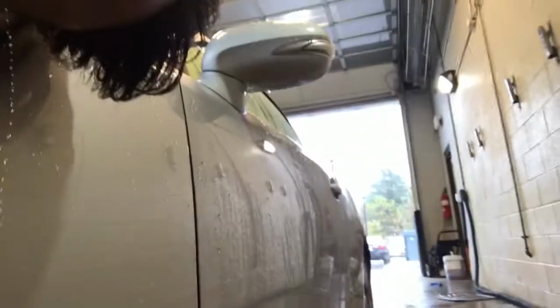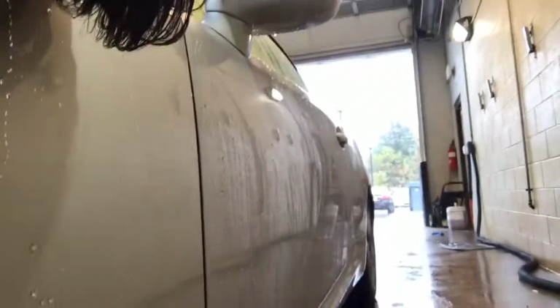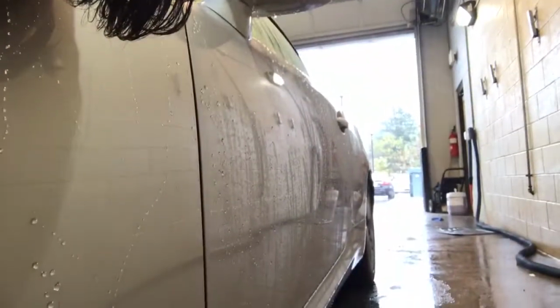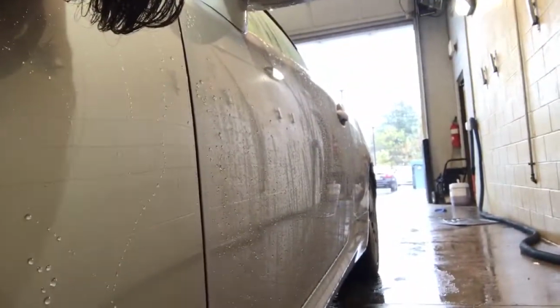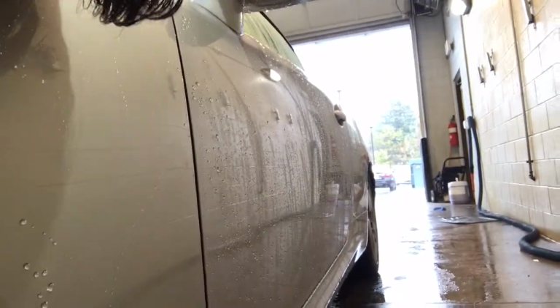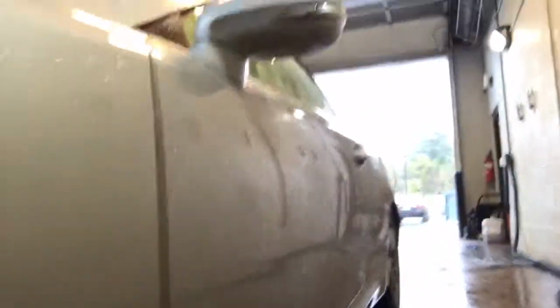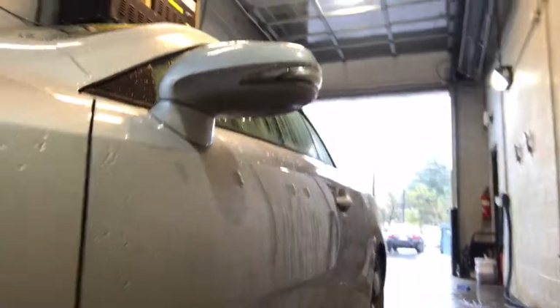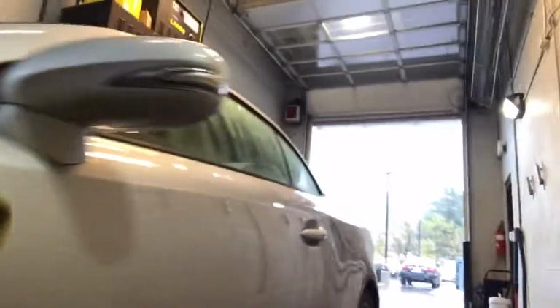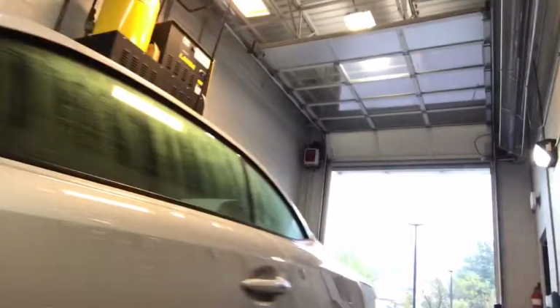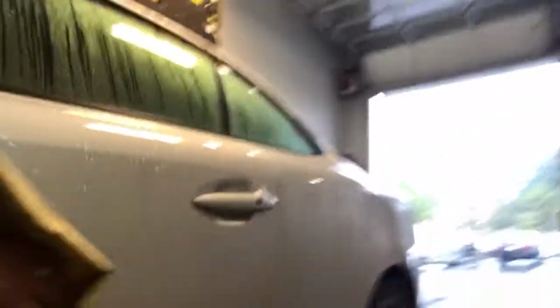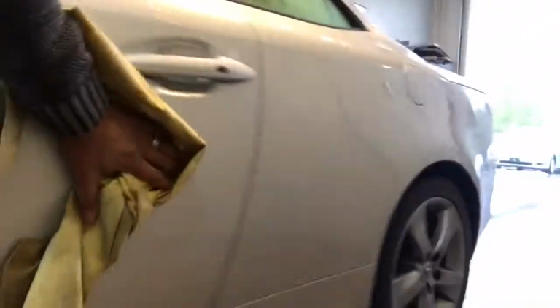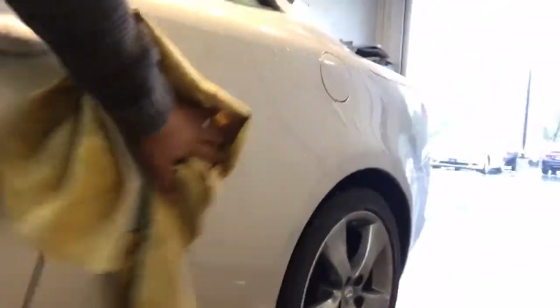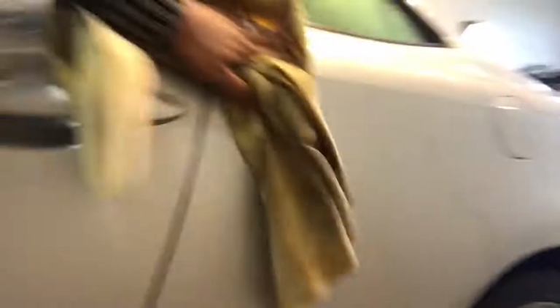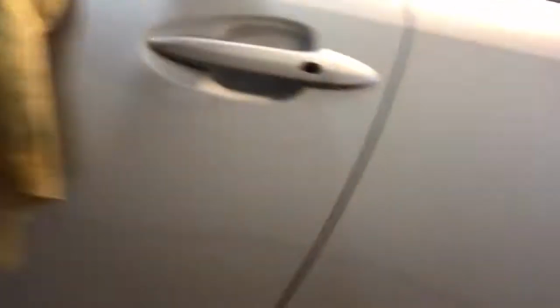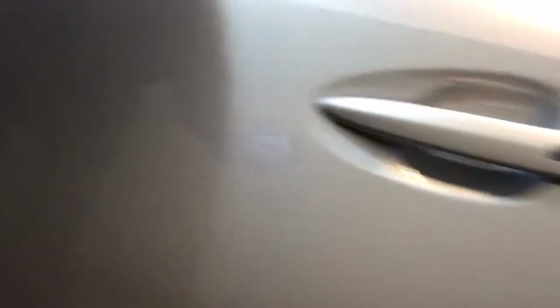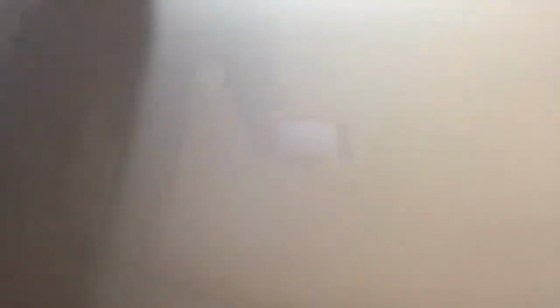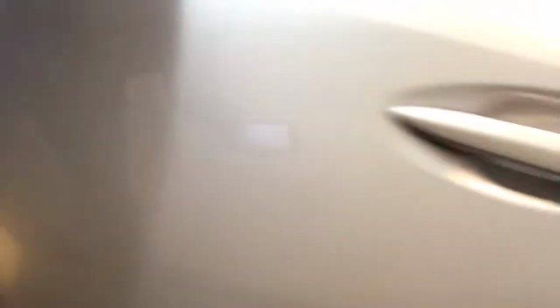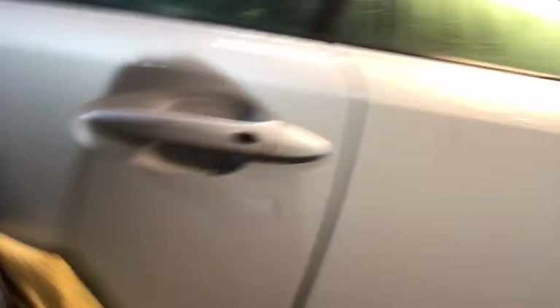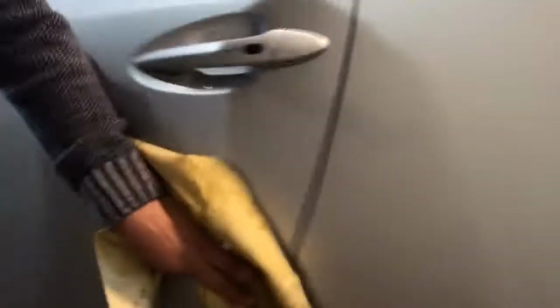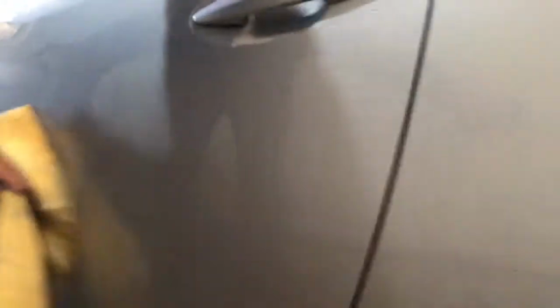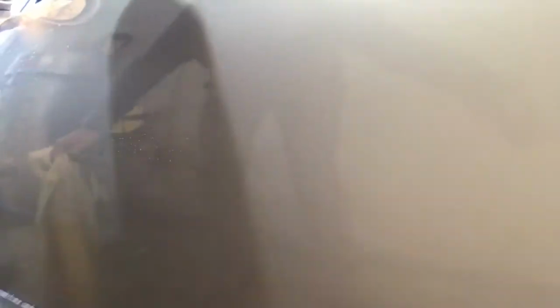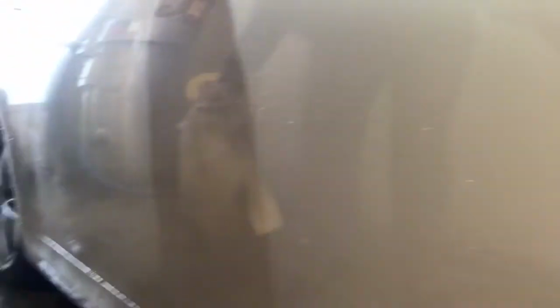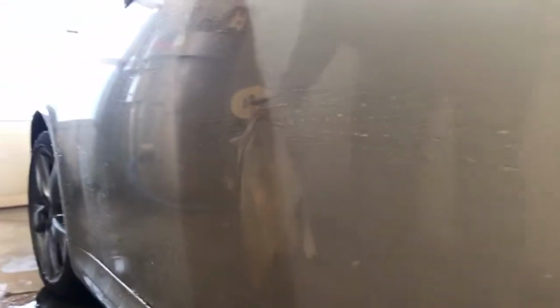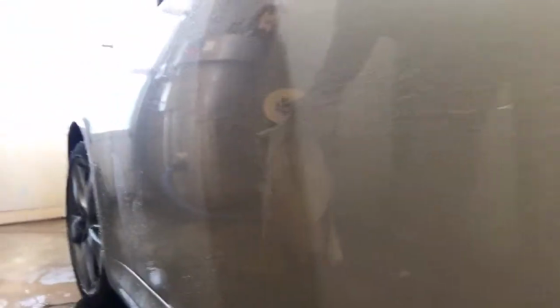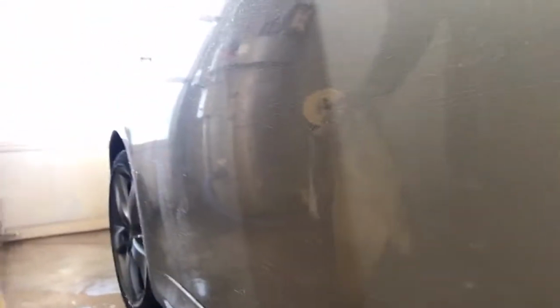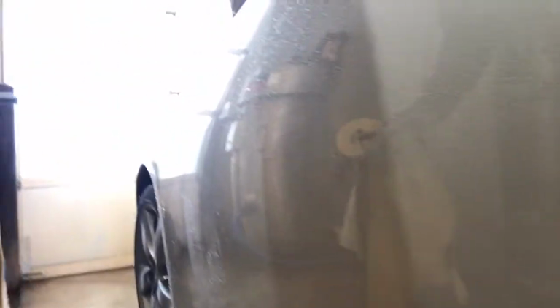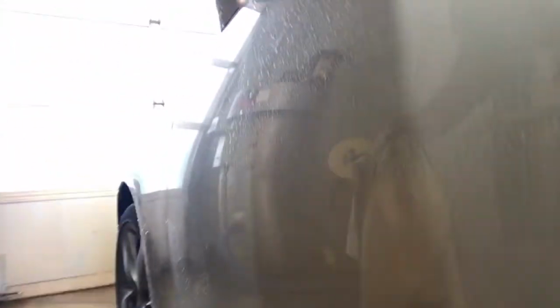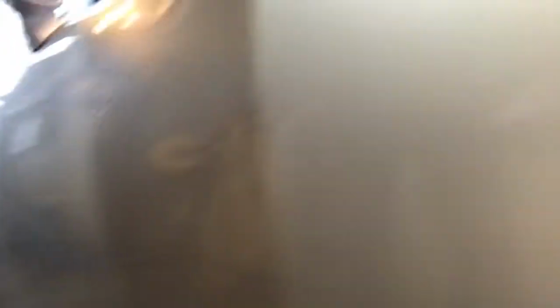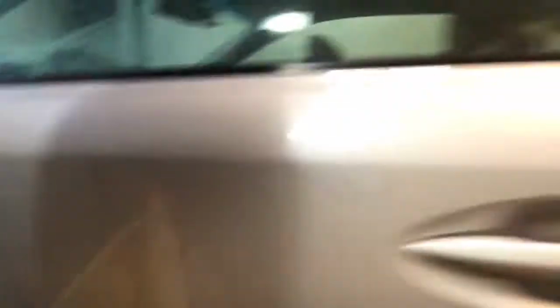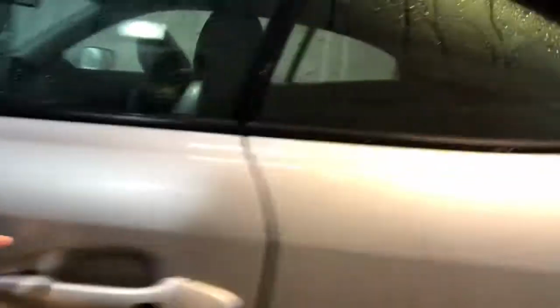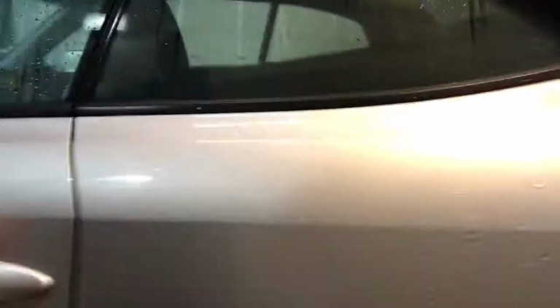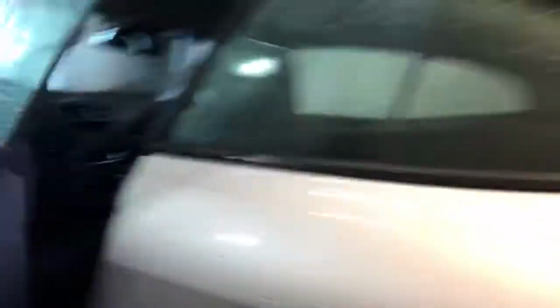I'll show you this section just so you can see. Let me wipe this down real quick — I want you to see that there's no door dings. Check that out. Okay, let's show you the inside real quick.